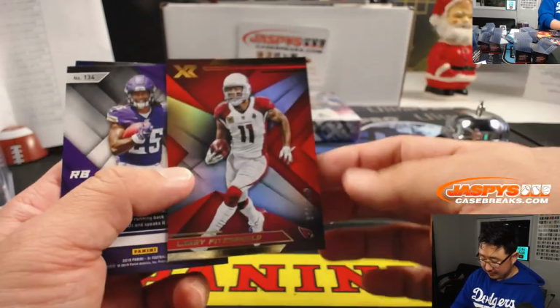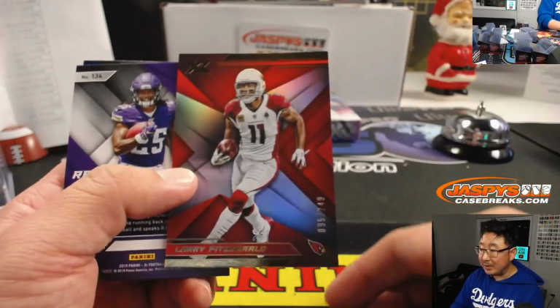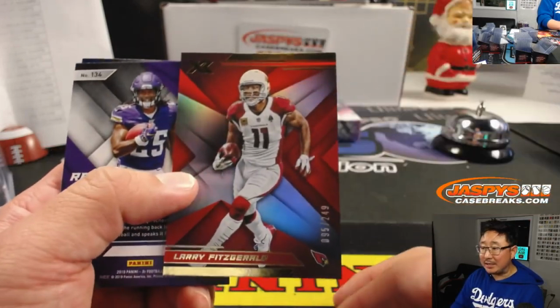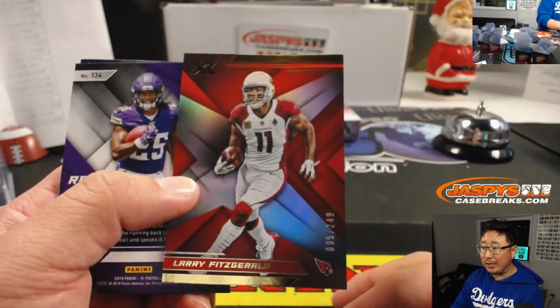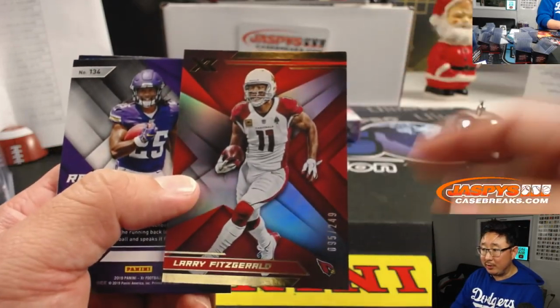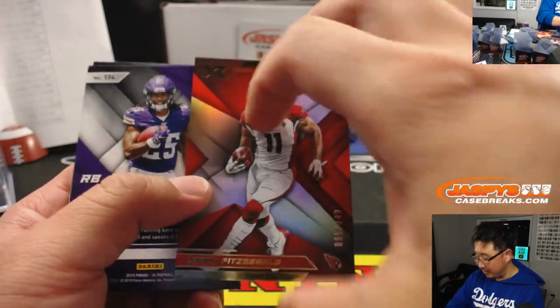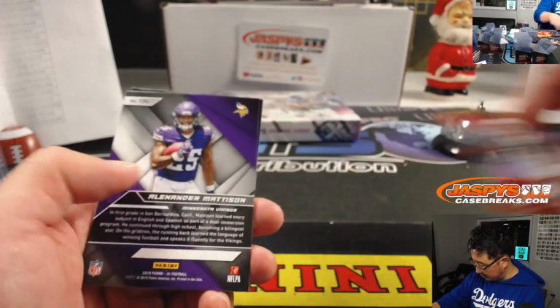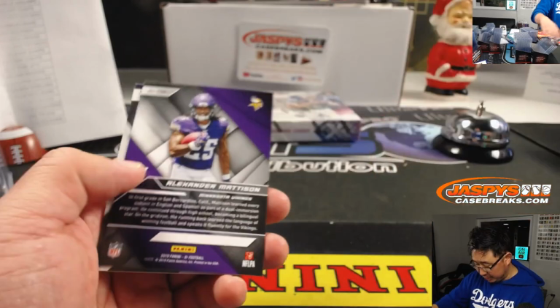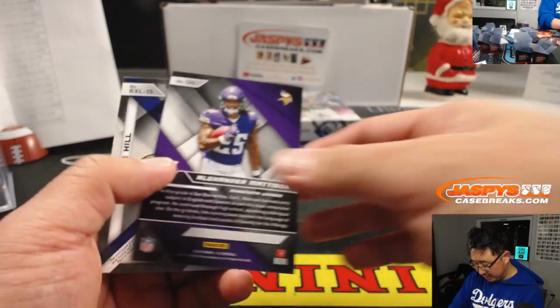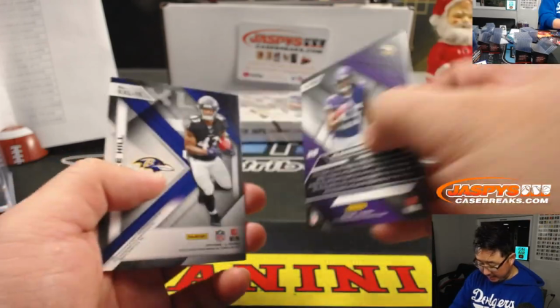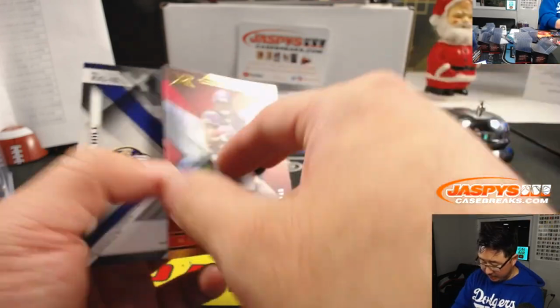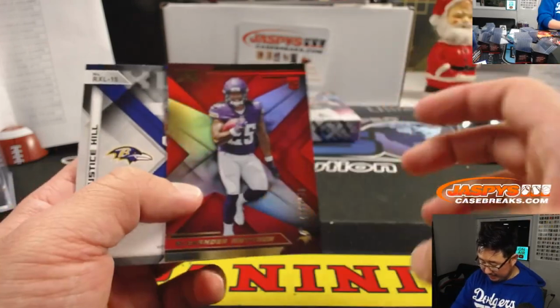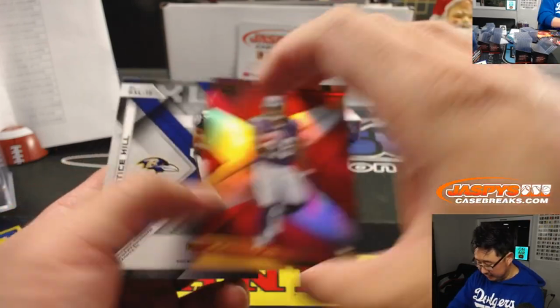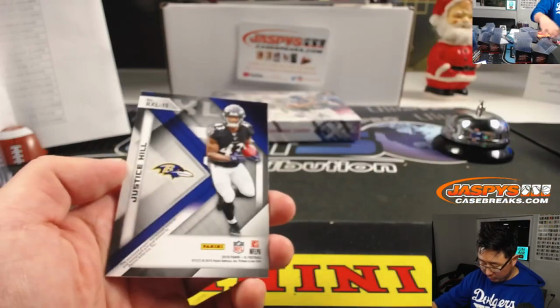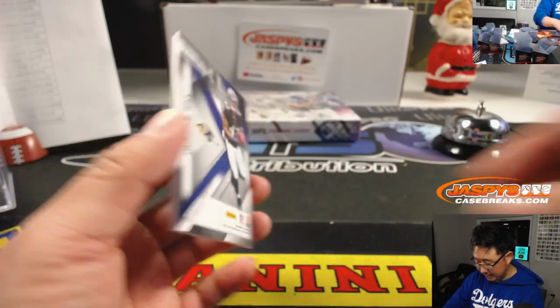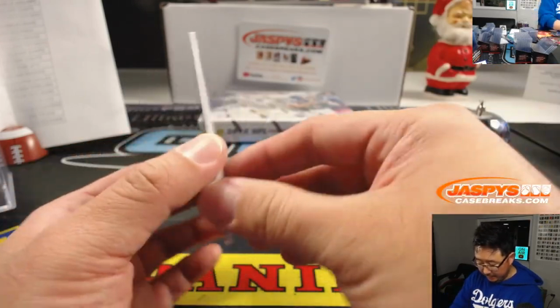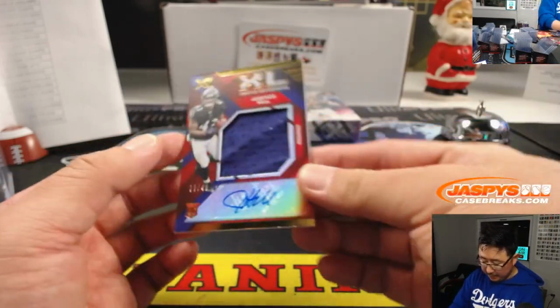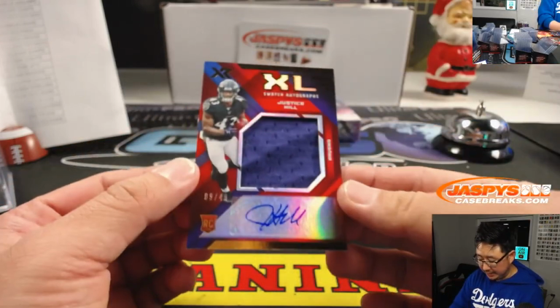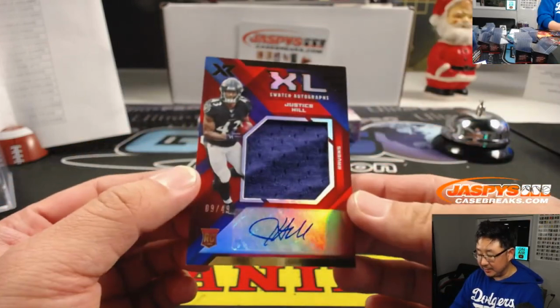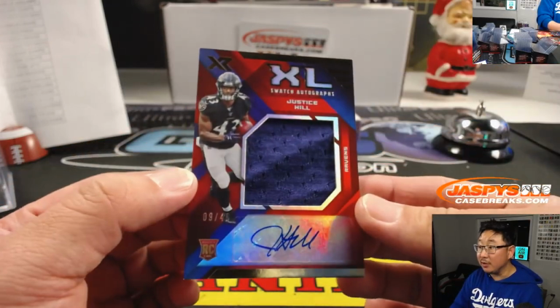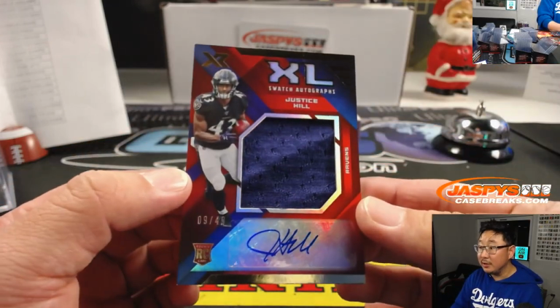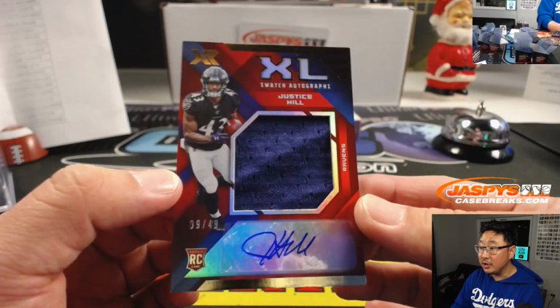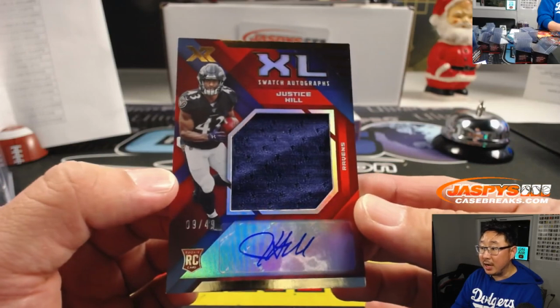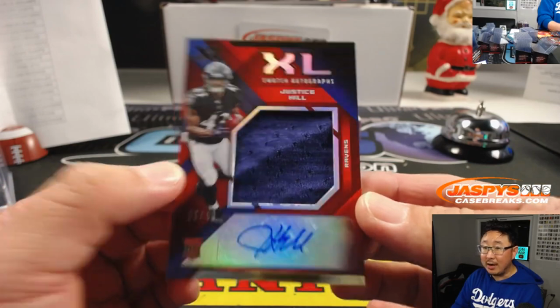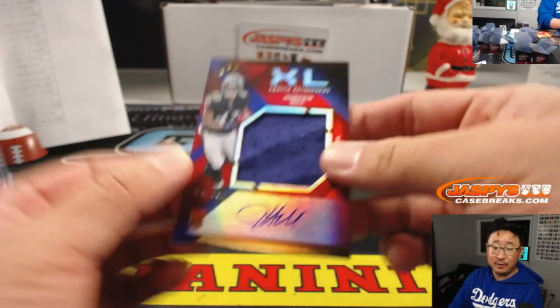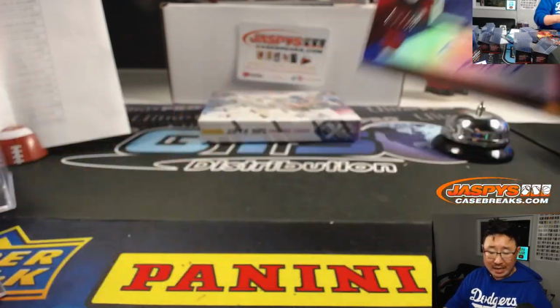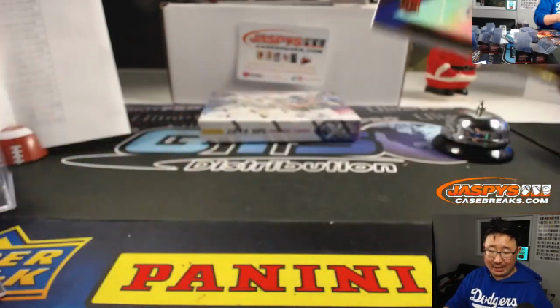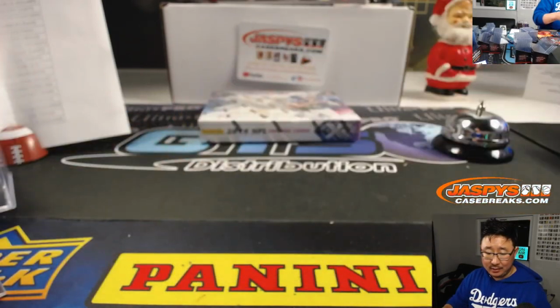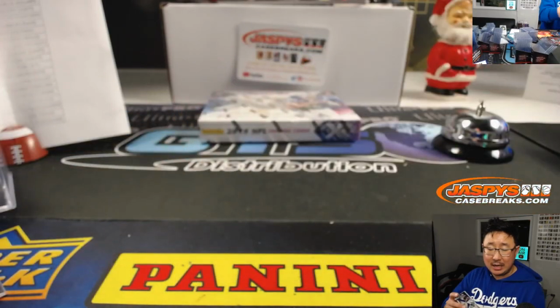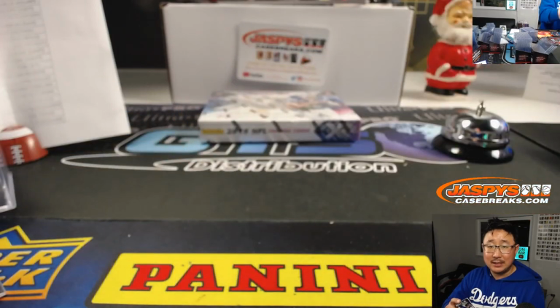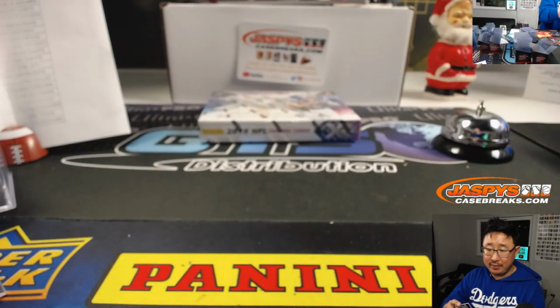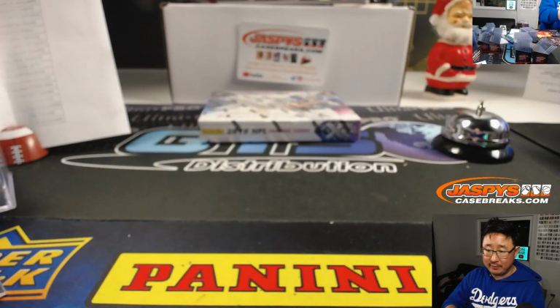What about giant squids? Those are crazy too. There's Larry Fitzgerald, Alexander Madison to 249, and Justice — jersey and autograph to 49. Hans and the Ravens.